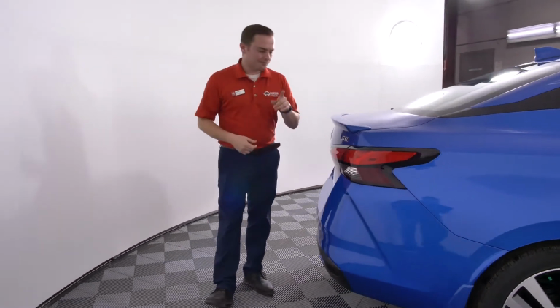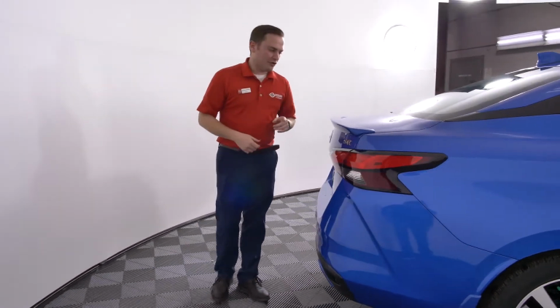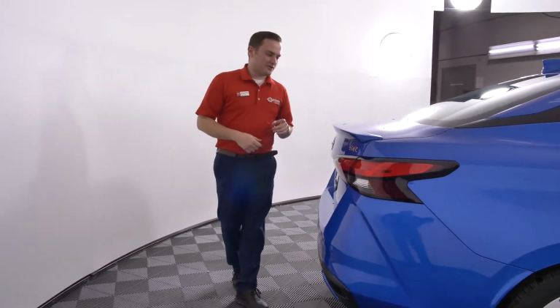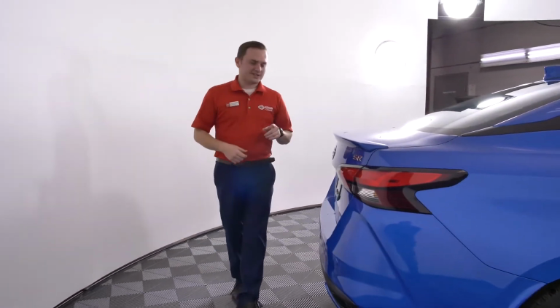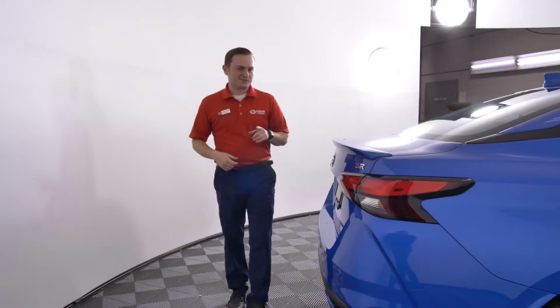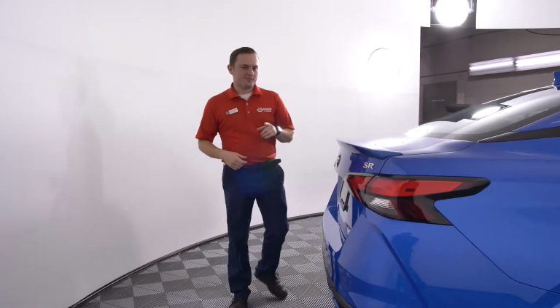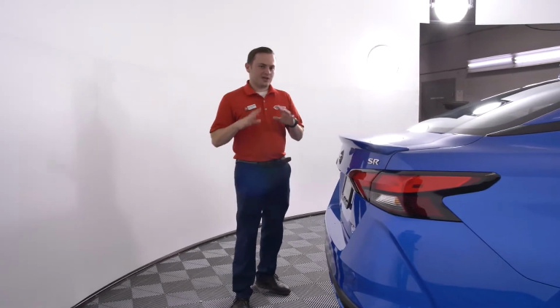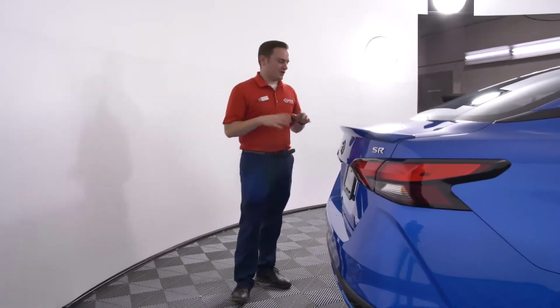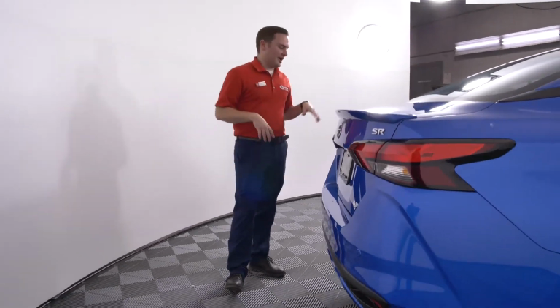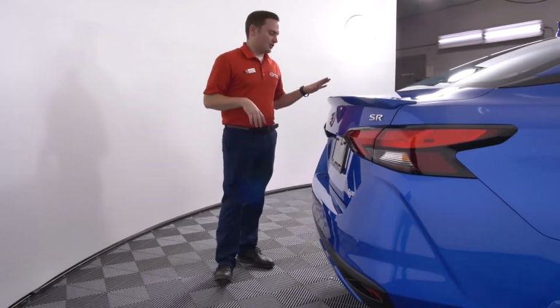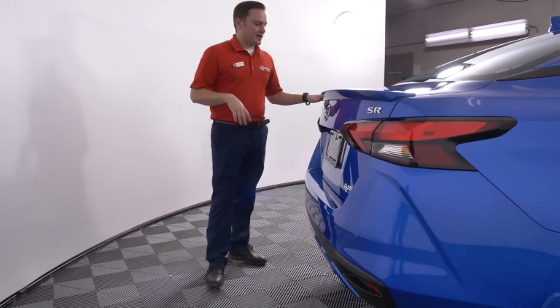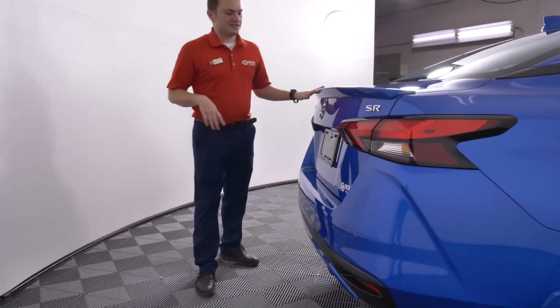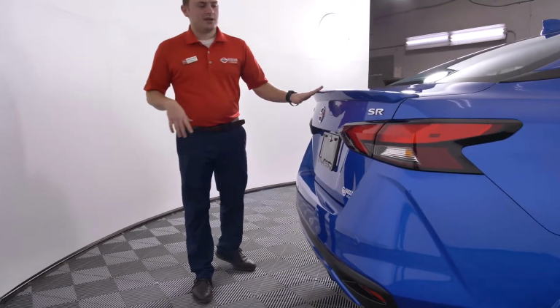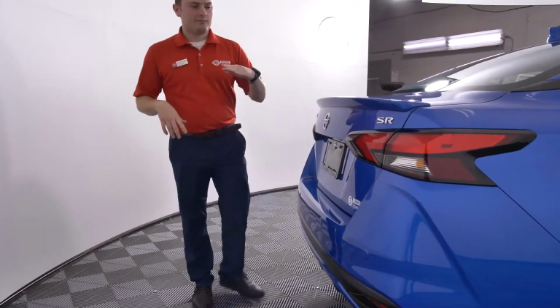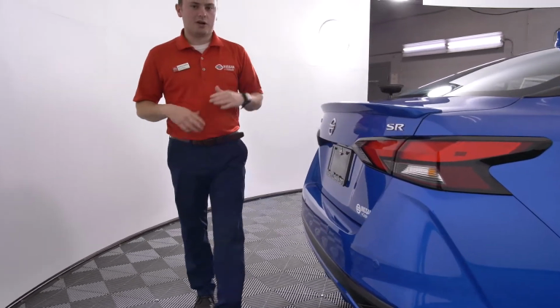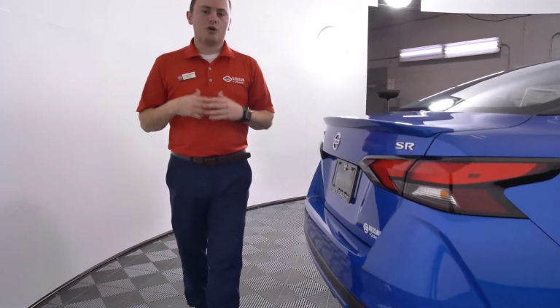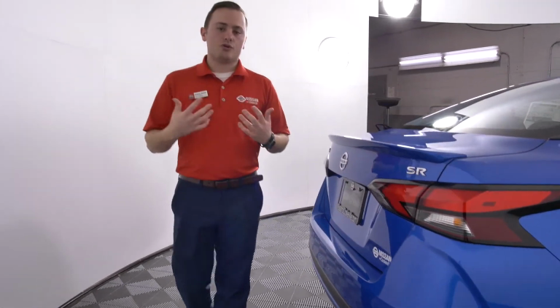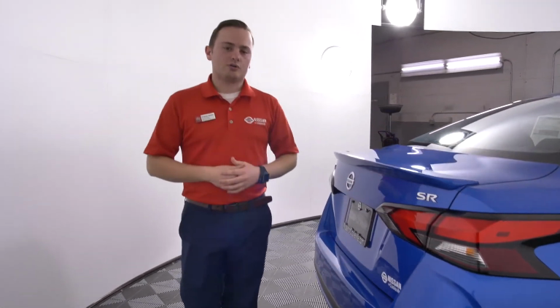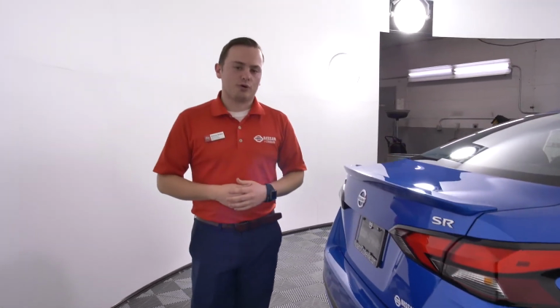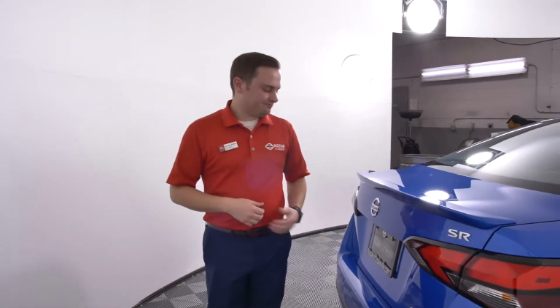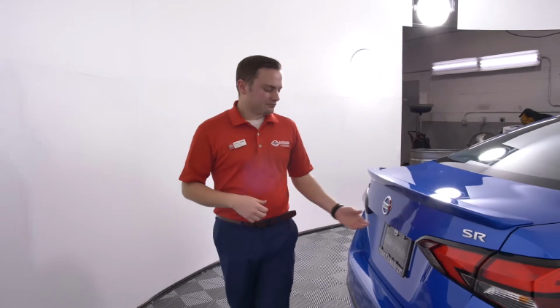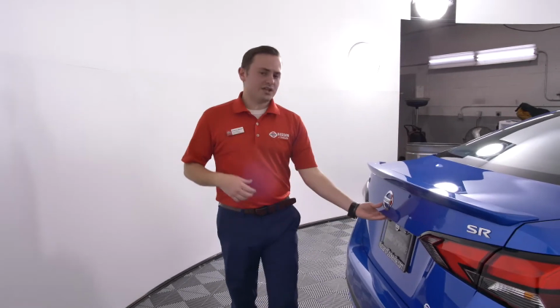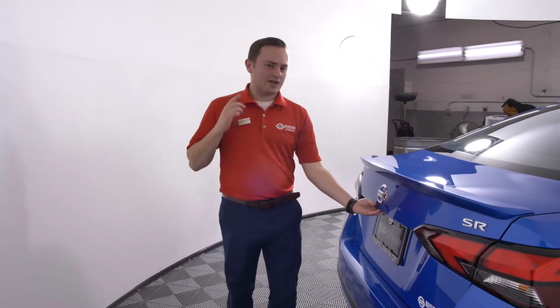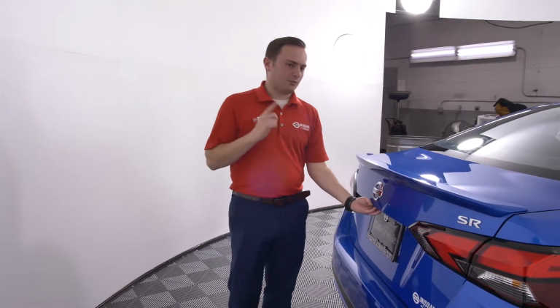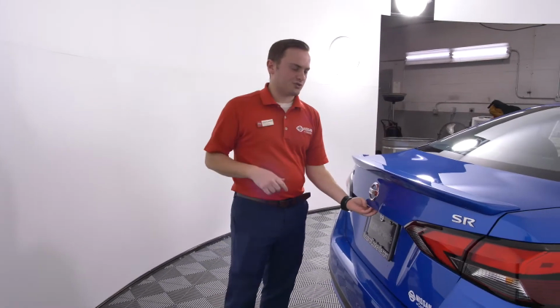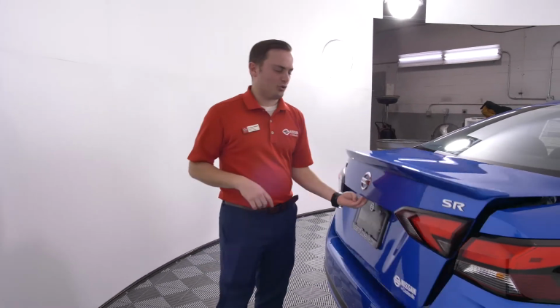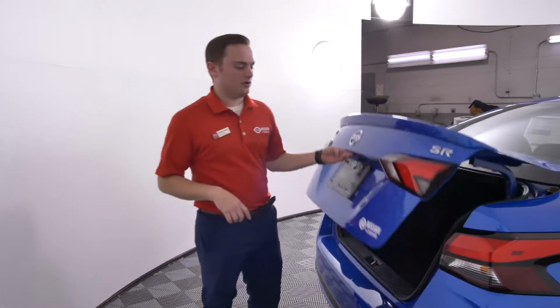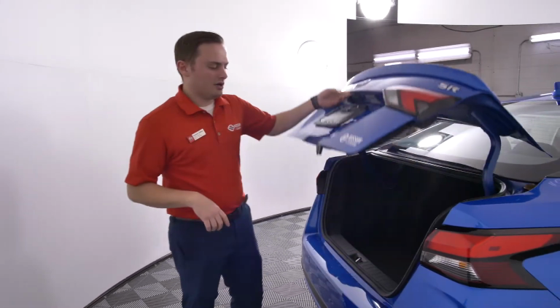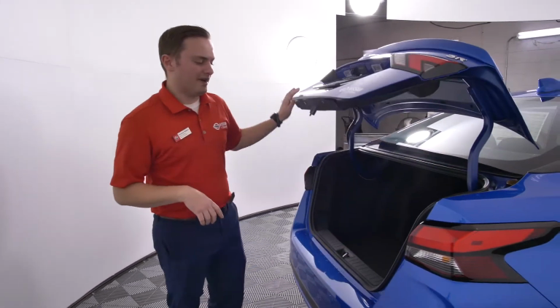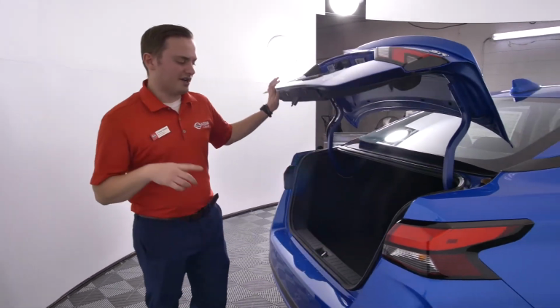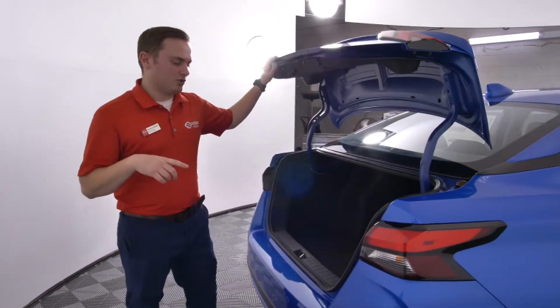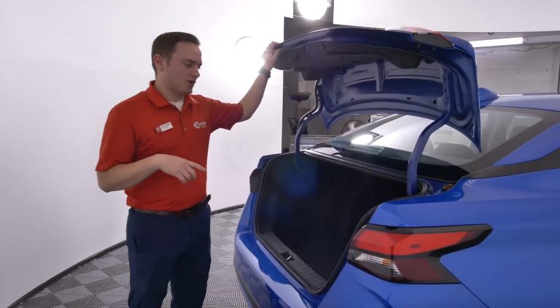Another feature that makes this a sporty edition is the body color rear spoiler, giving you that little bit of extra sporty feeling on the back side of the vehicle as well.